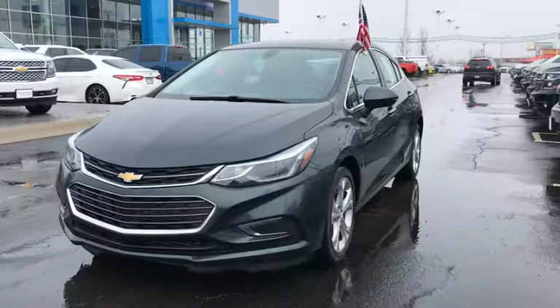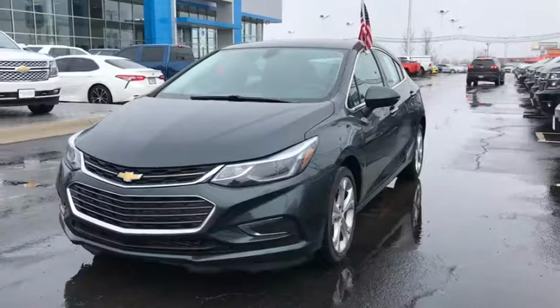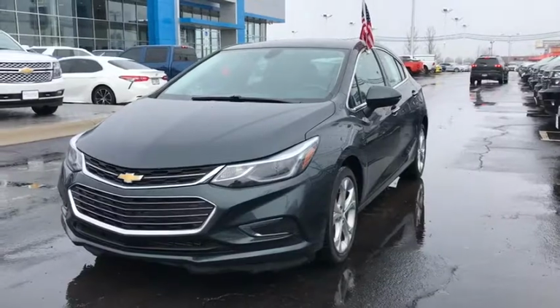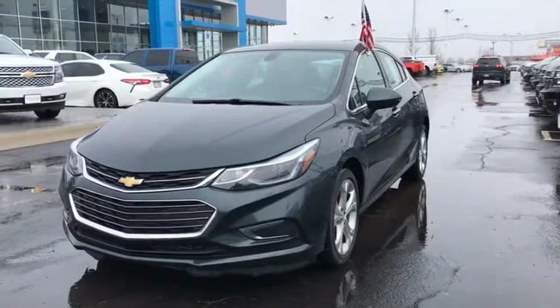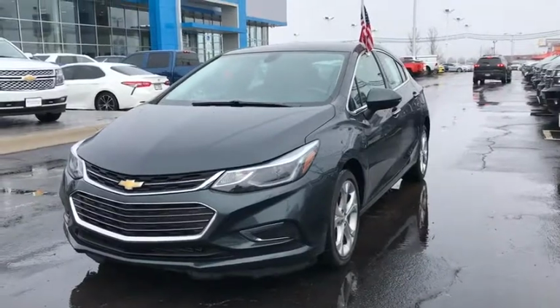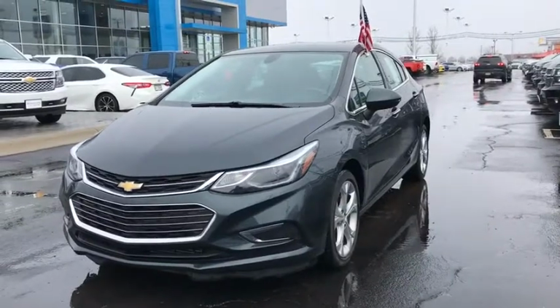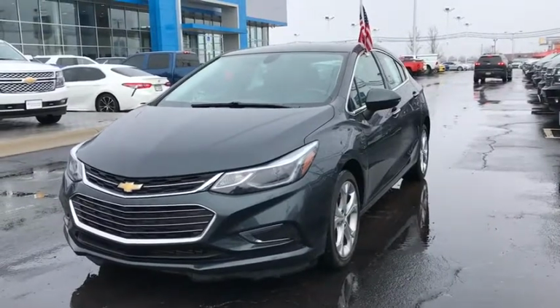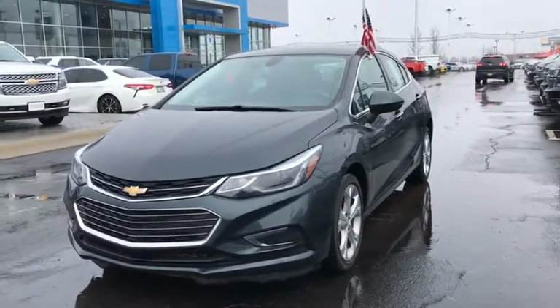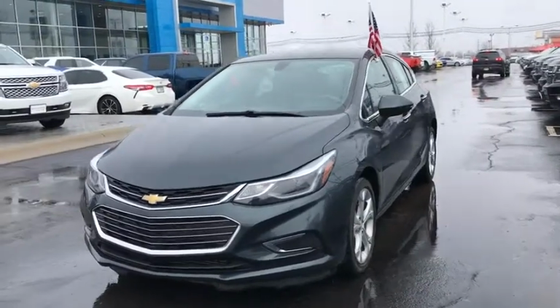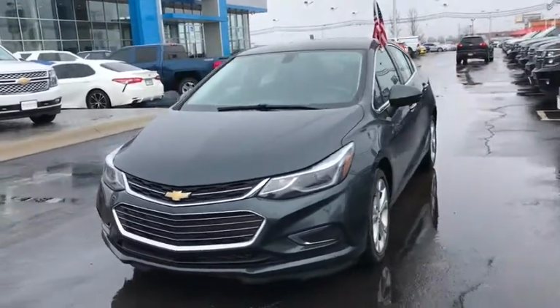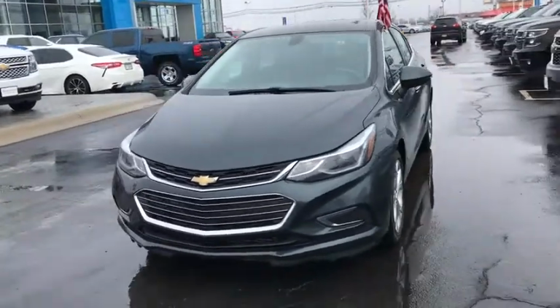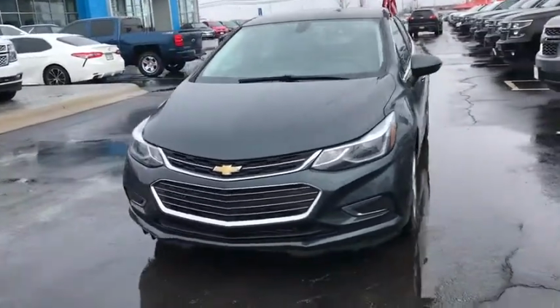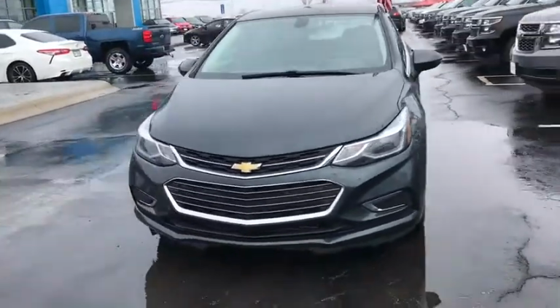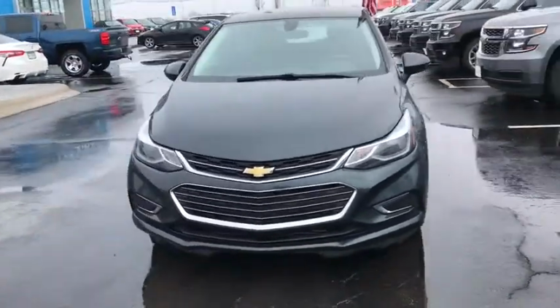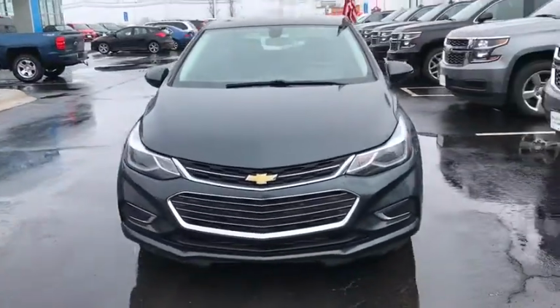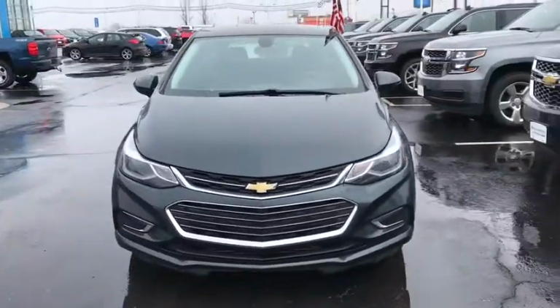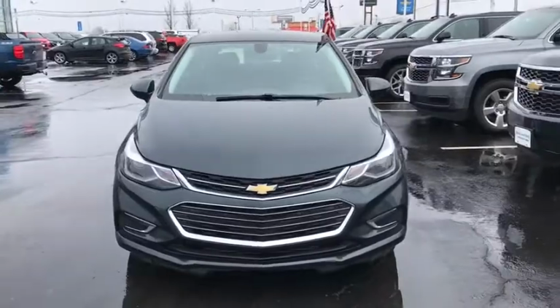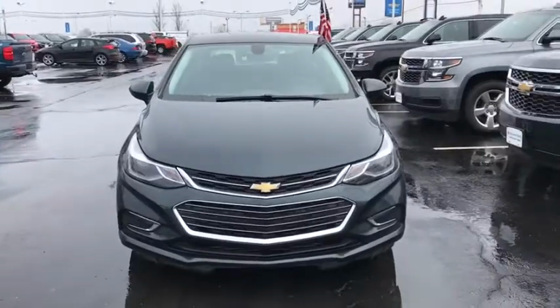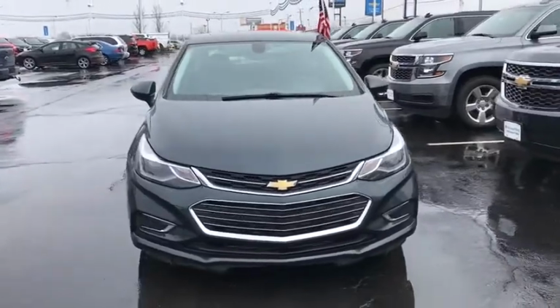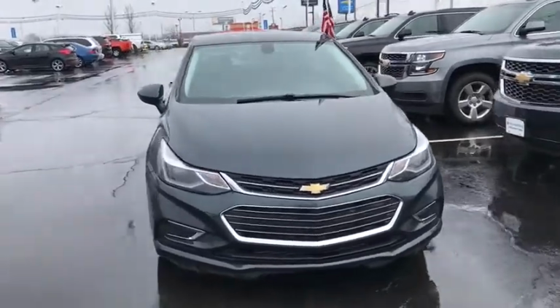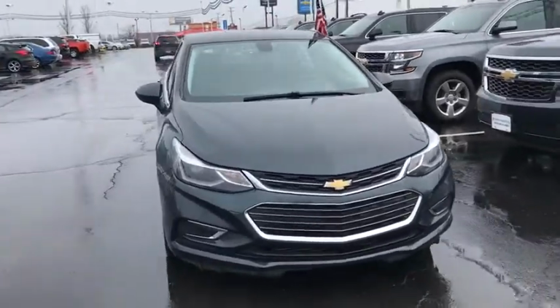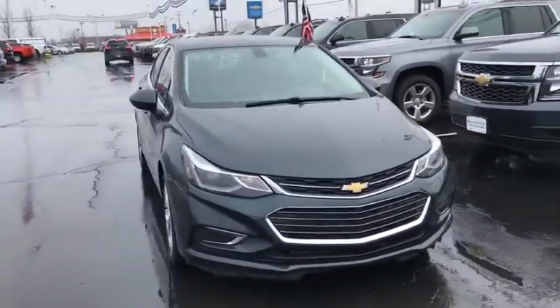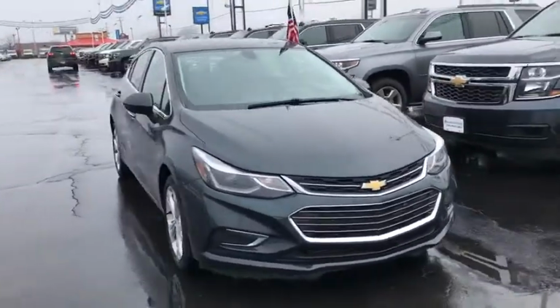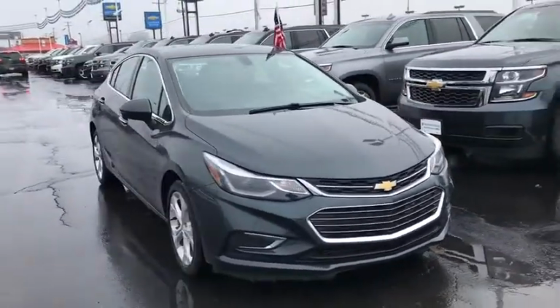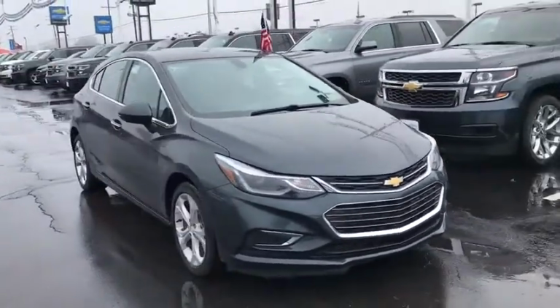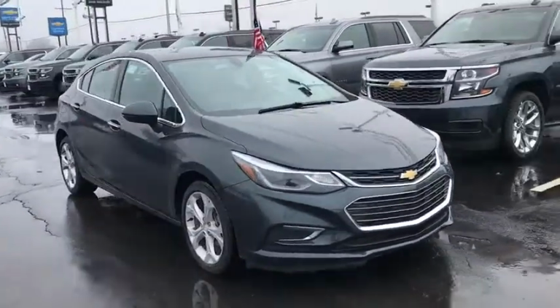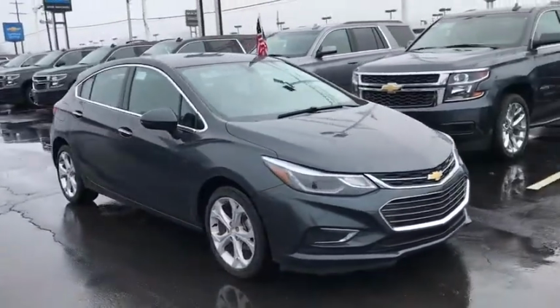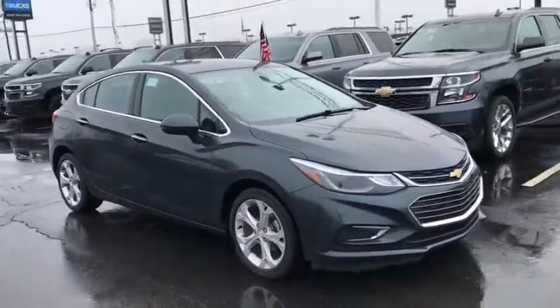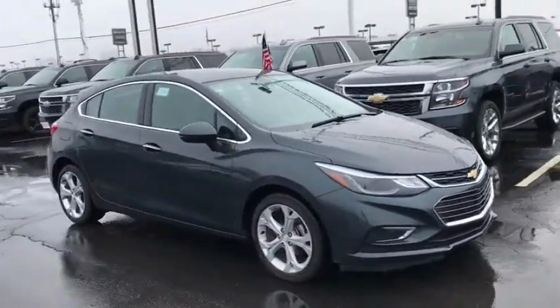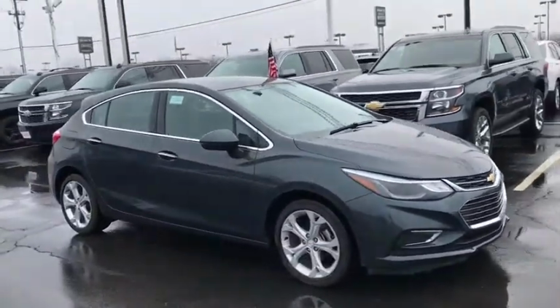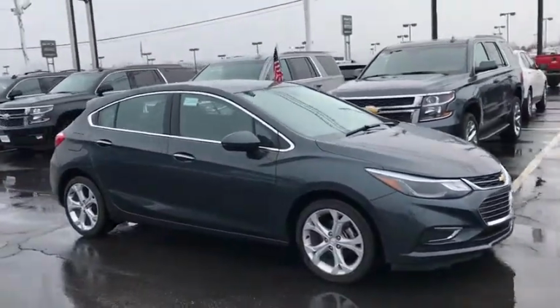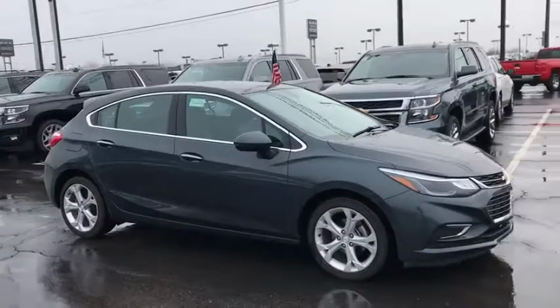The 2018 Chevrolet Cruze. The Cruze blueprint calls for more than you'd expect. This vehicle has less than 20,000 miles. Here are some of this vehicle's great options.